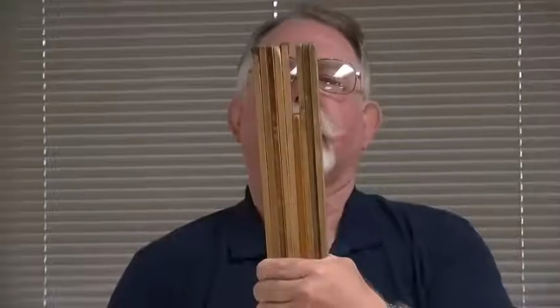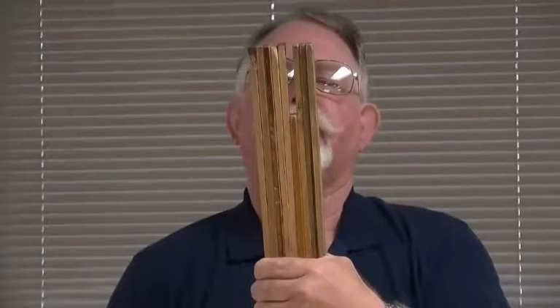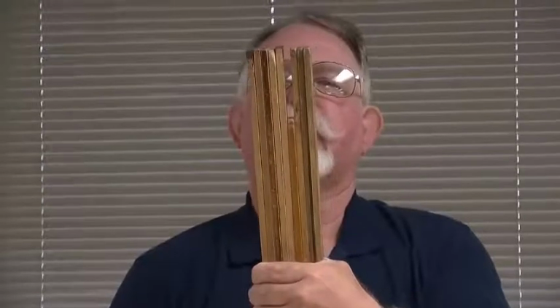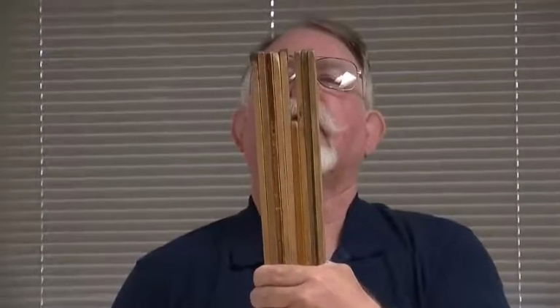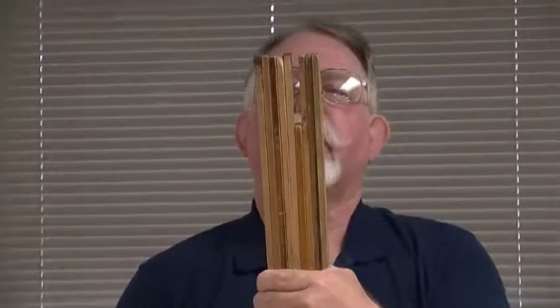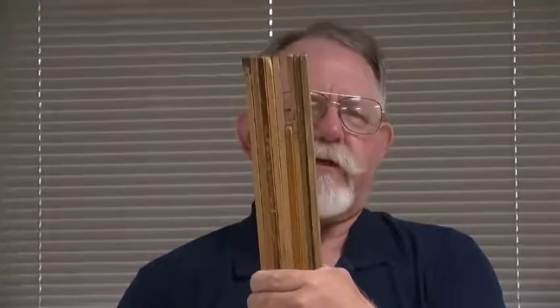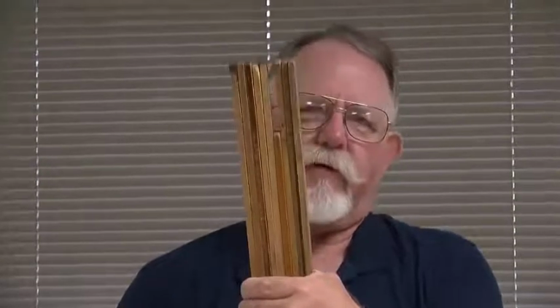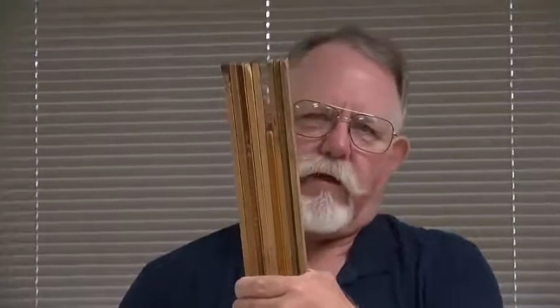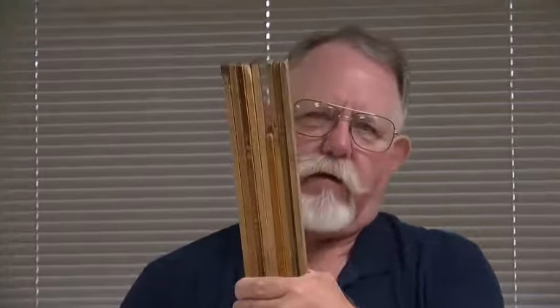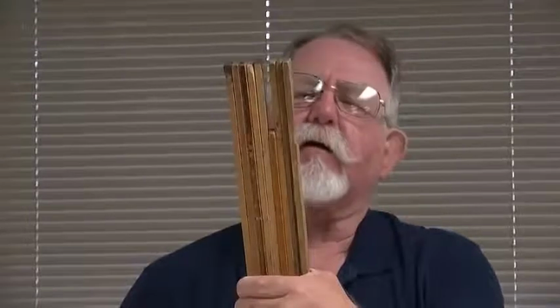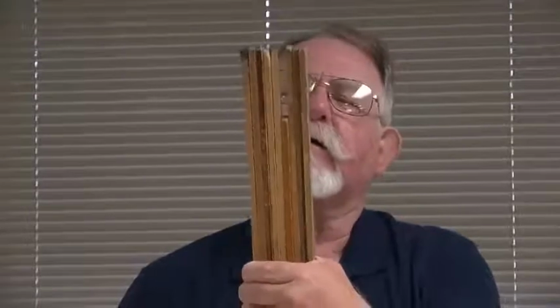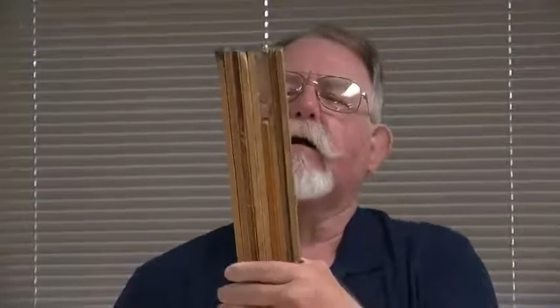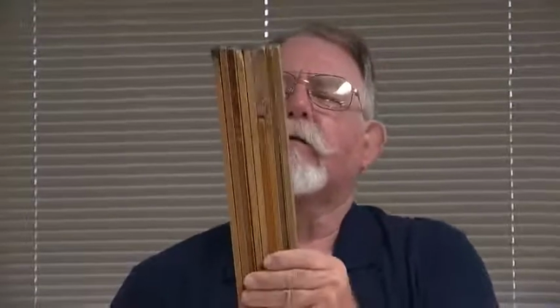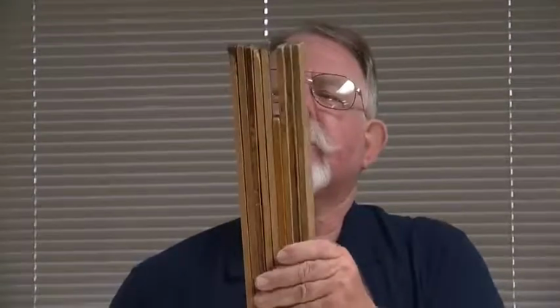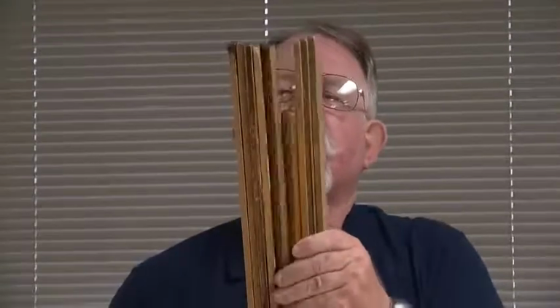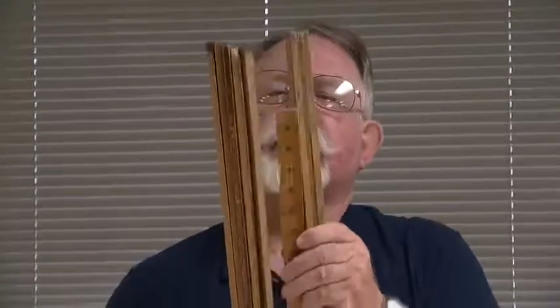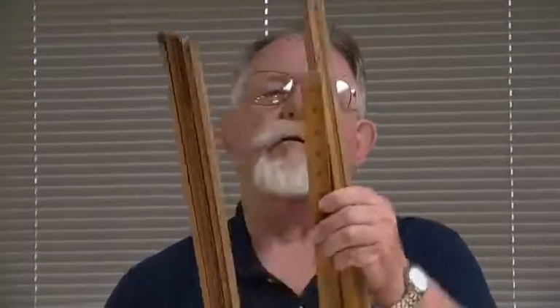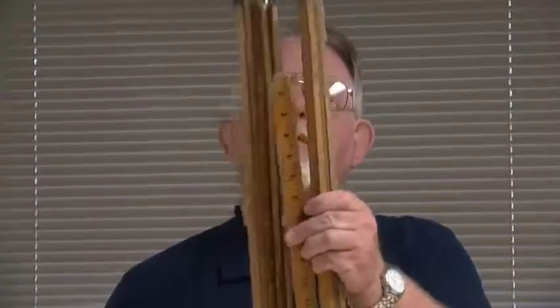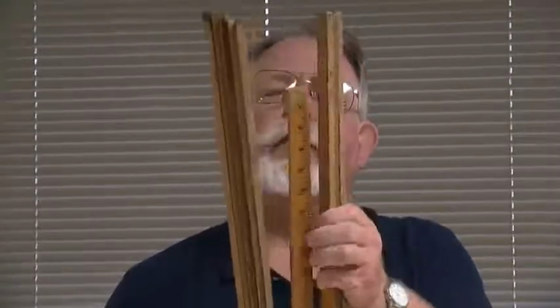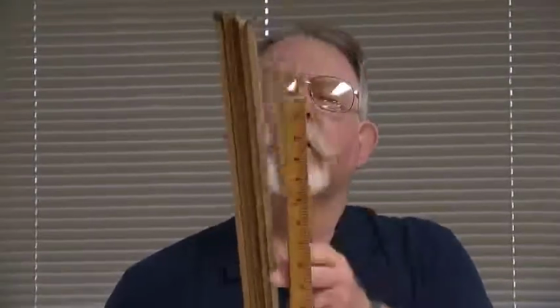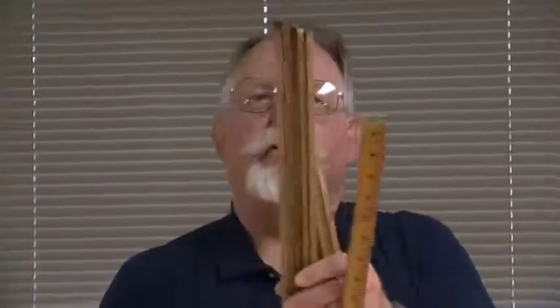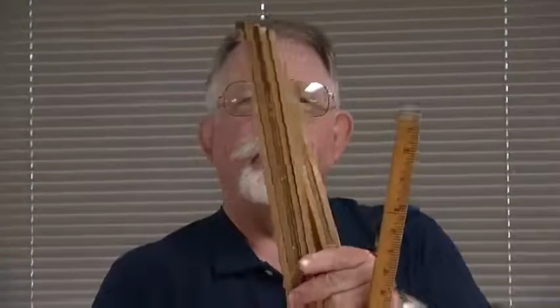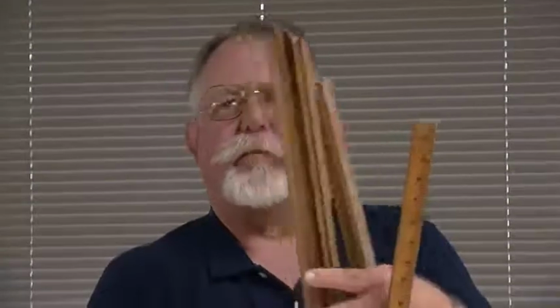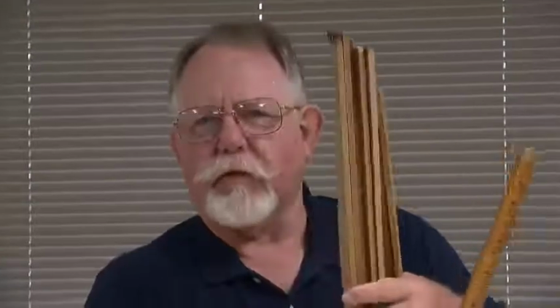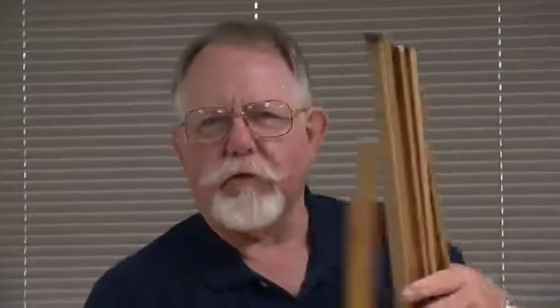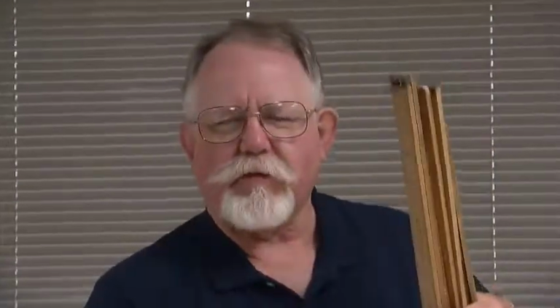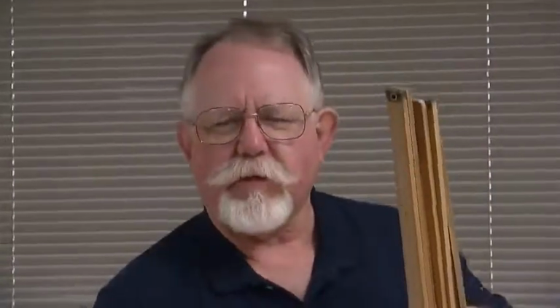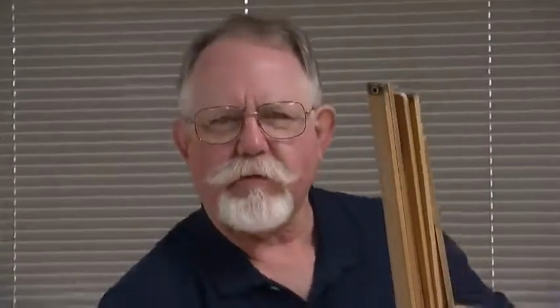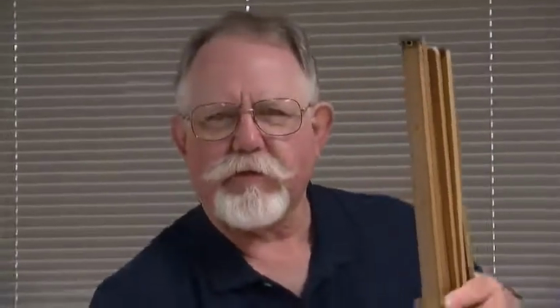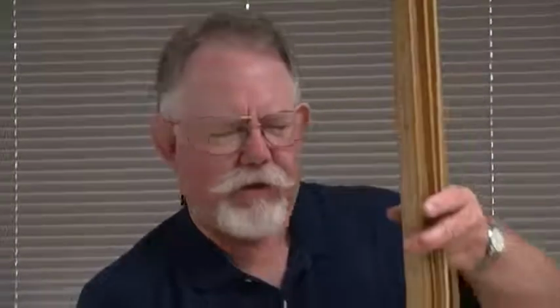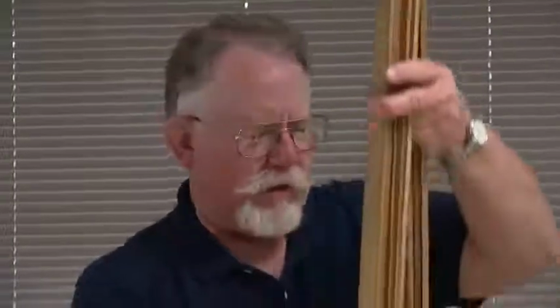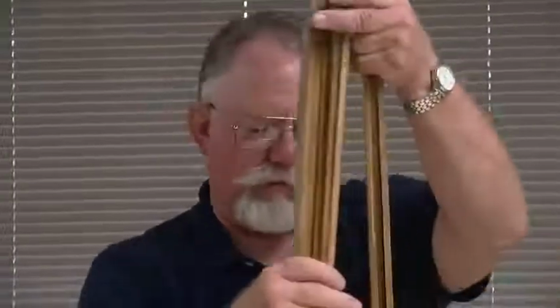Oops. We obviously have an outlier here. Somehow a yardstick crept in with our meter sticks. So let's get that out of there.